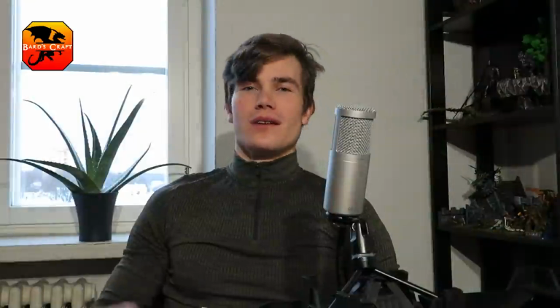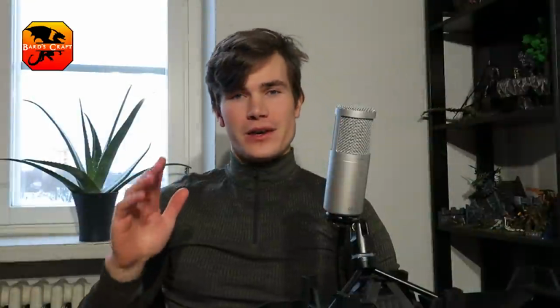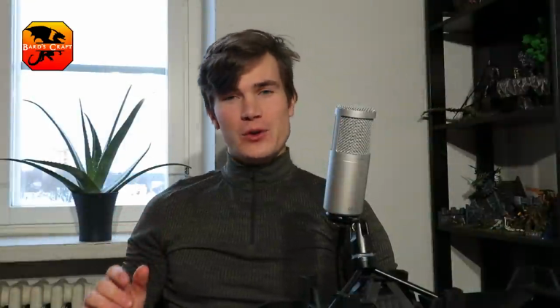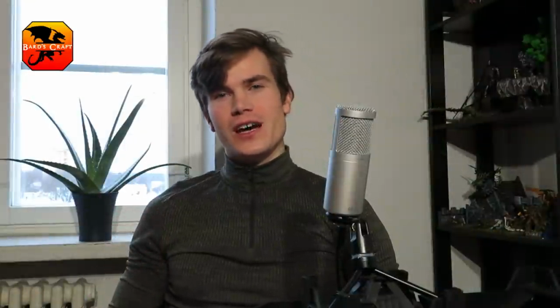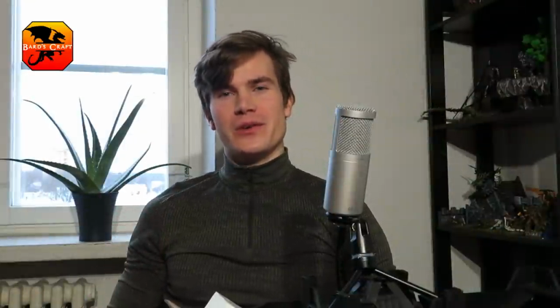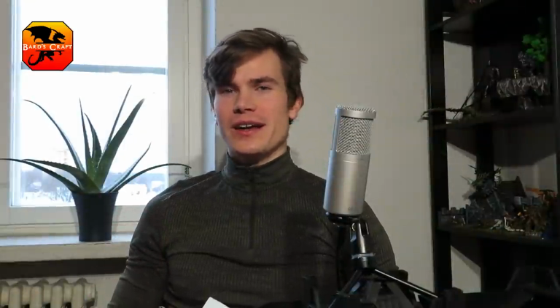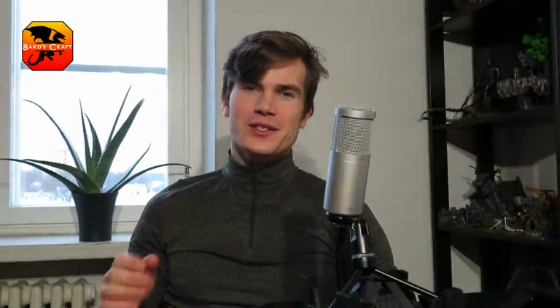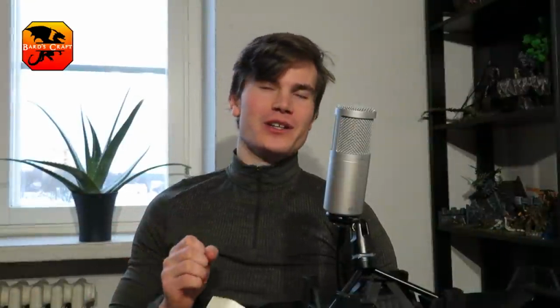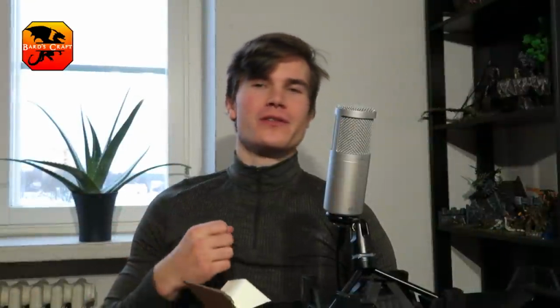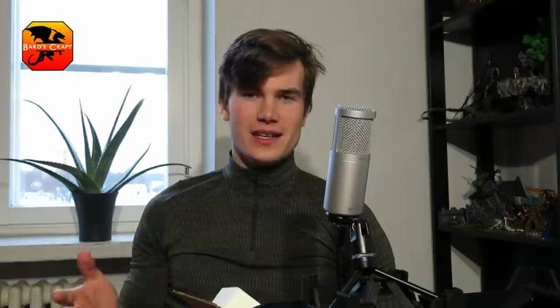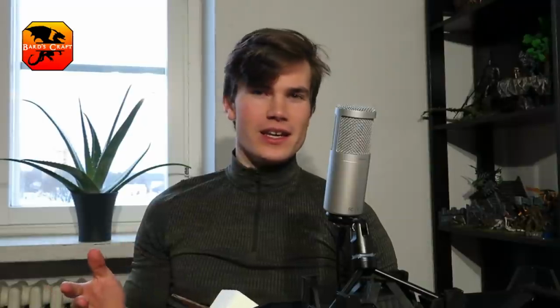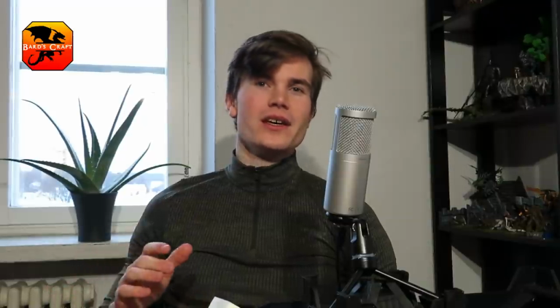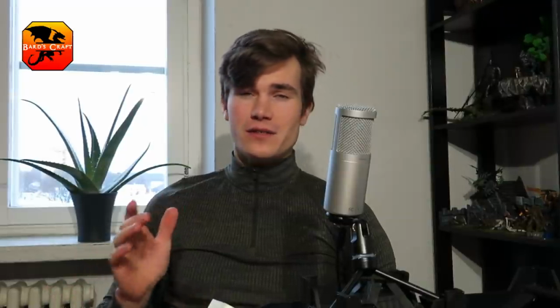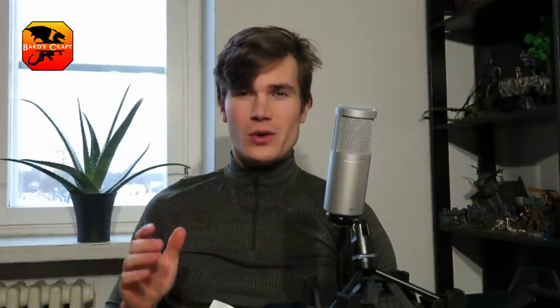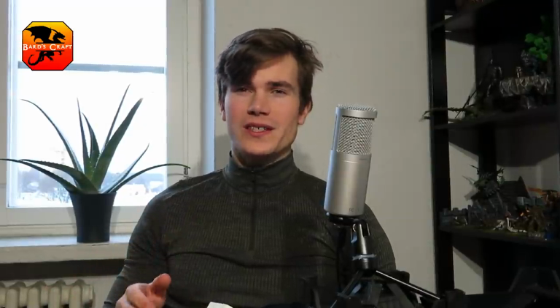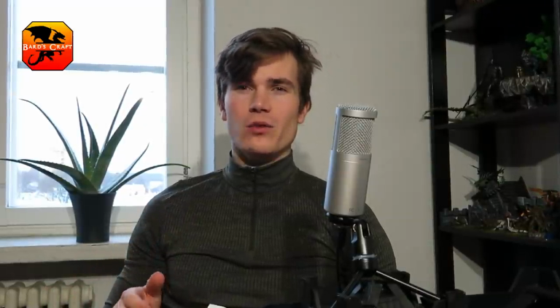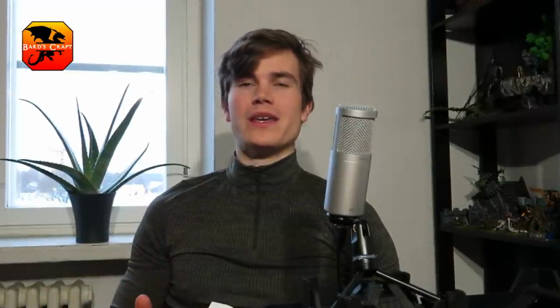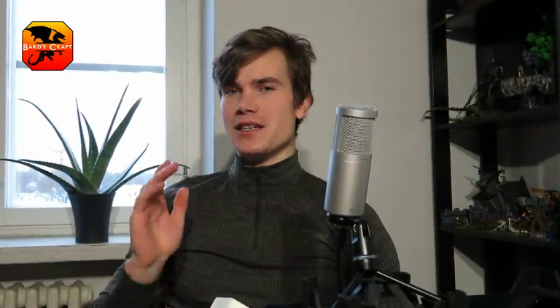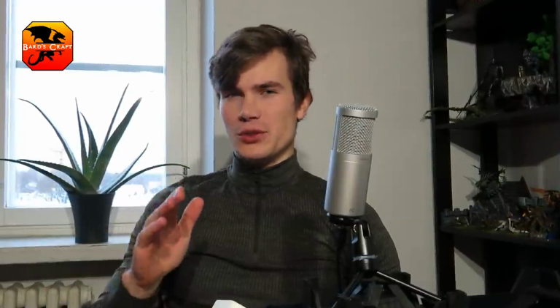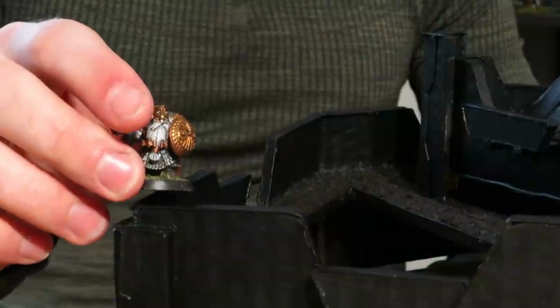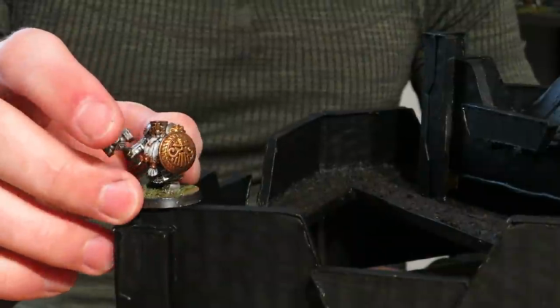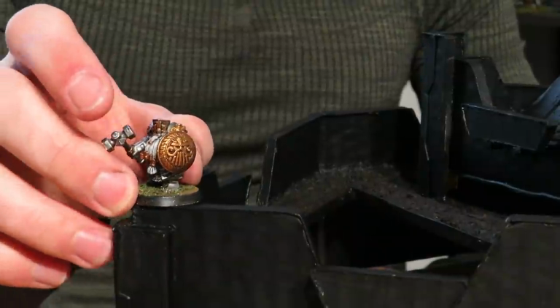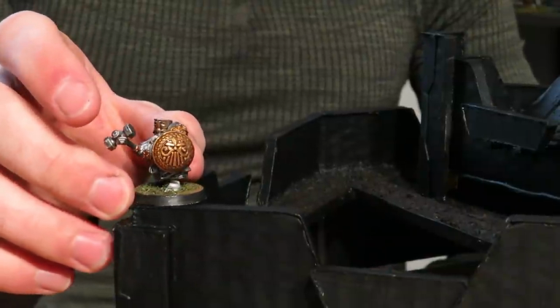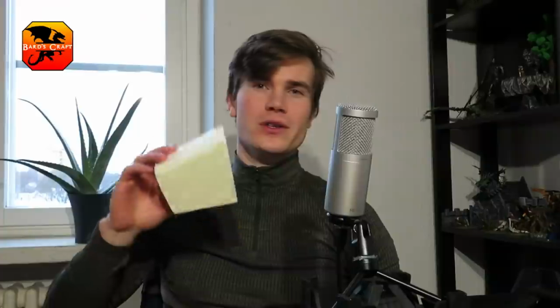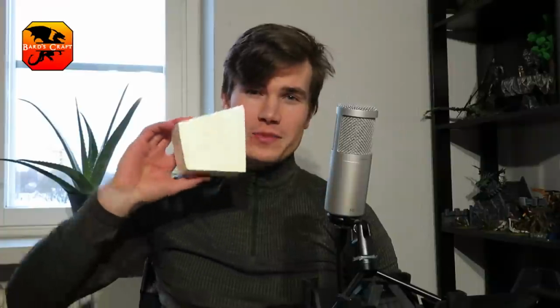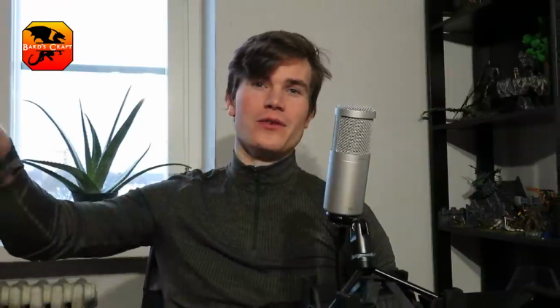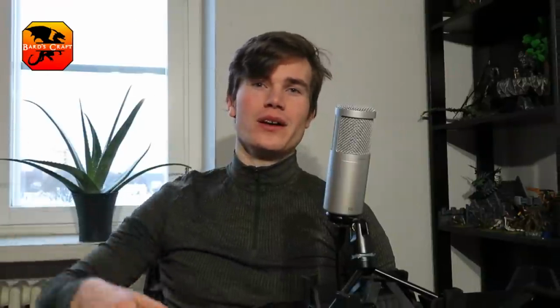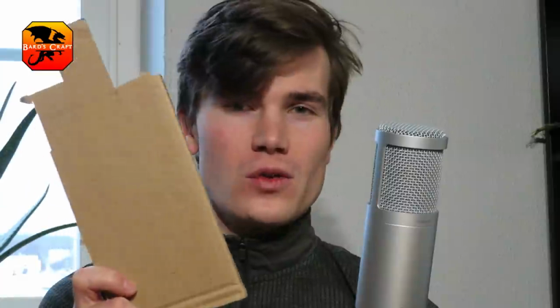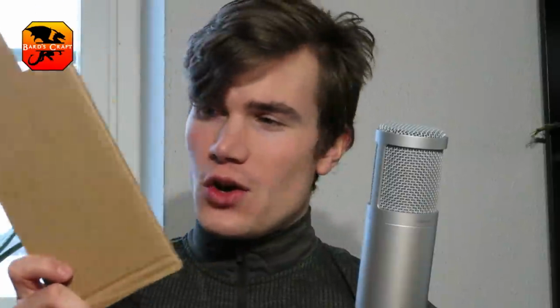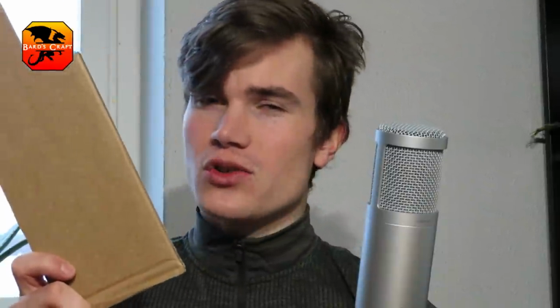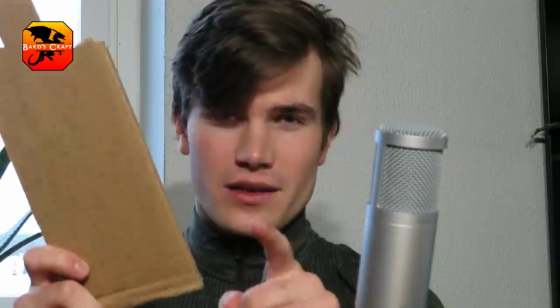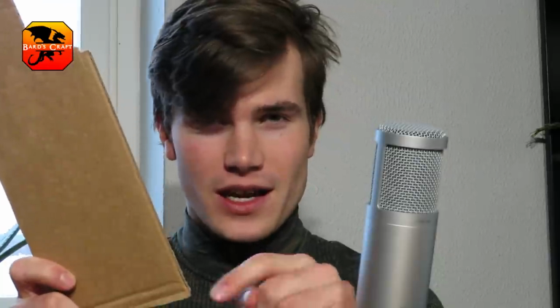Hi there, I'm Lukas, I make terrain and custom miniatures for my D&D games. In this video, we'll see if we can make a simple Dwarven Stronghold without the use of XPS Foam. There will be no excuses this time.